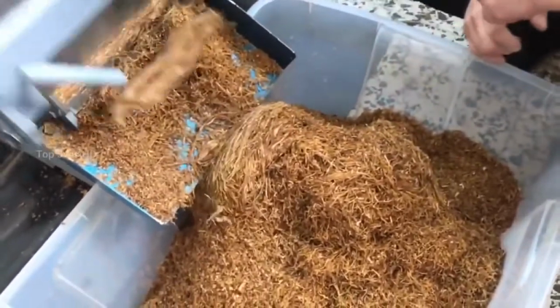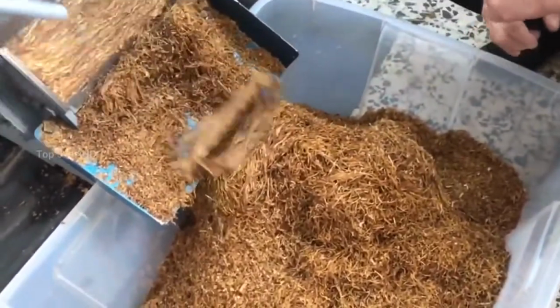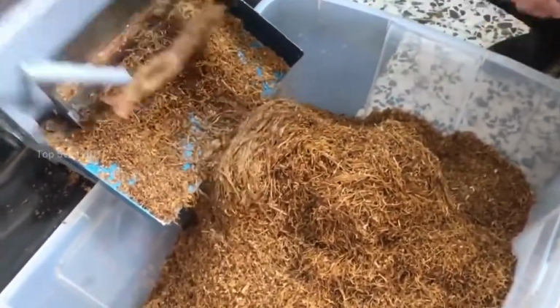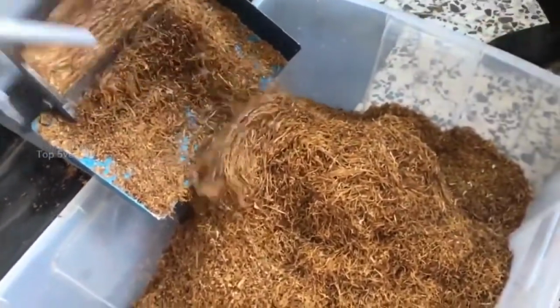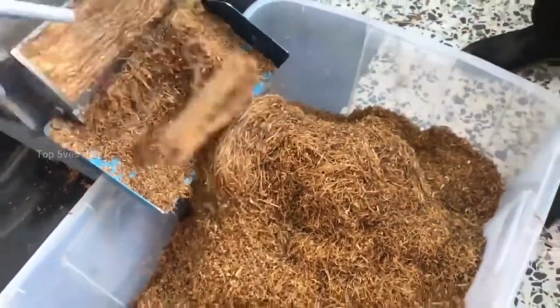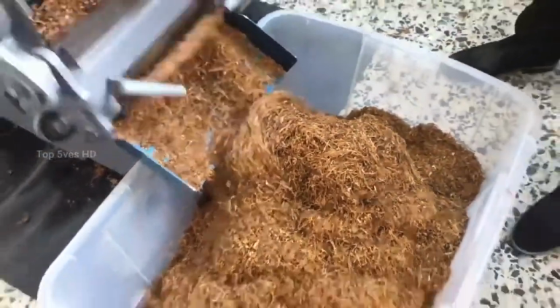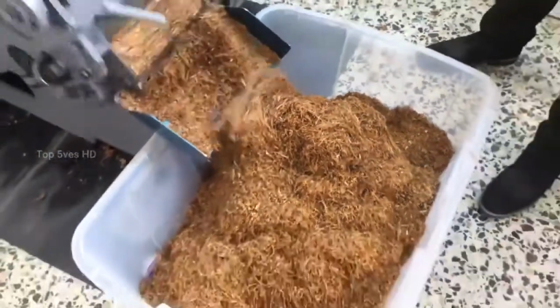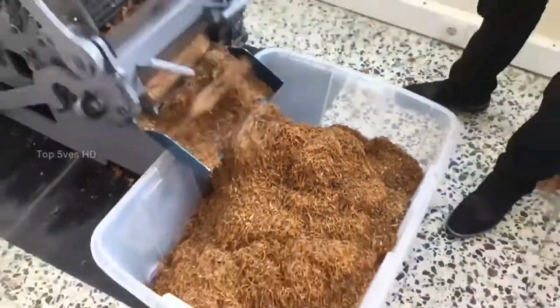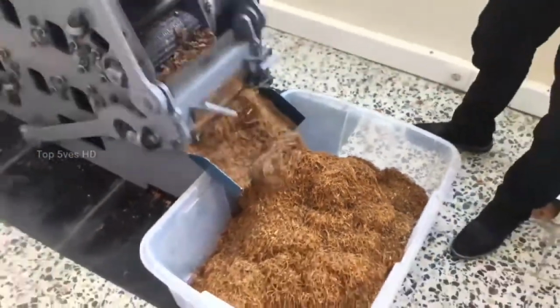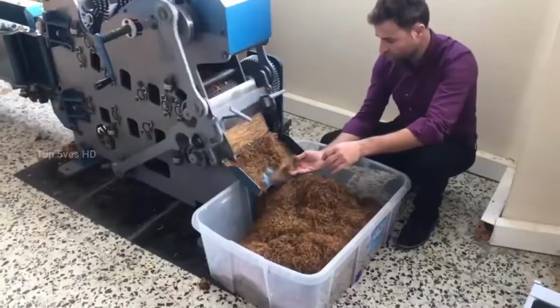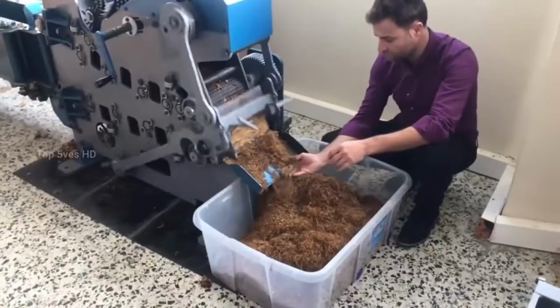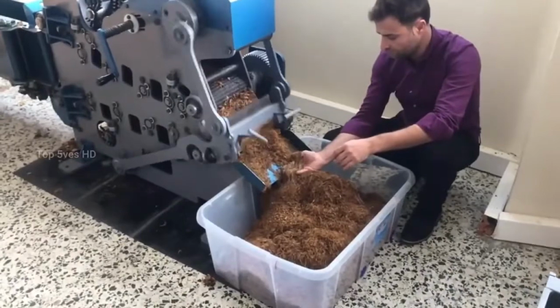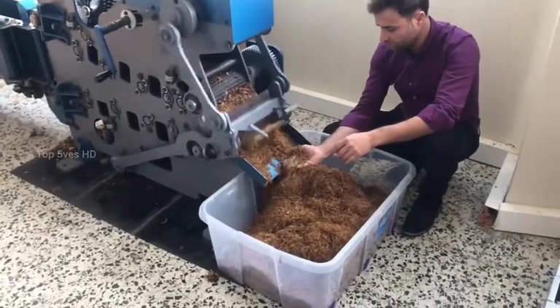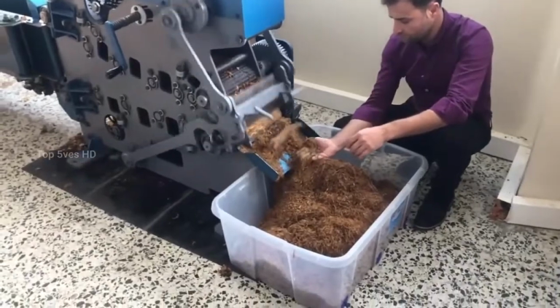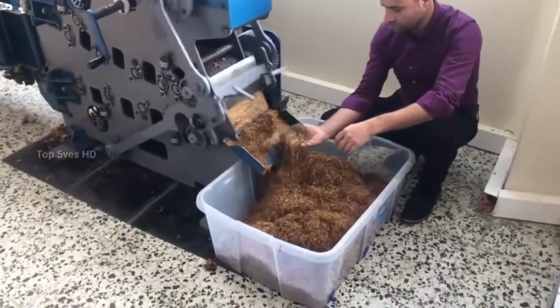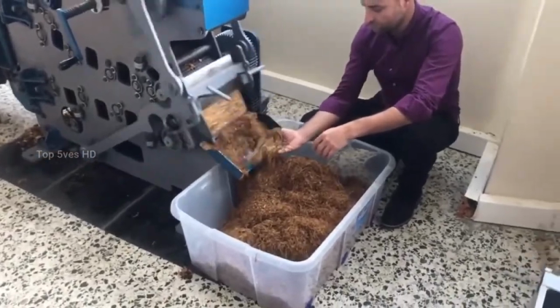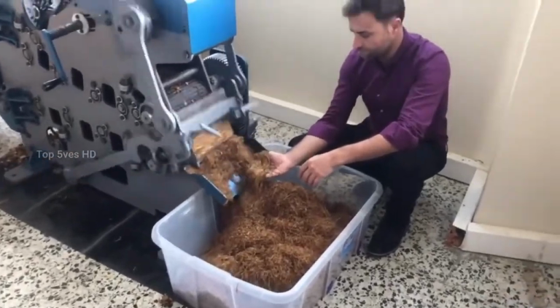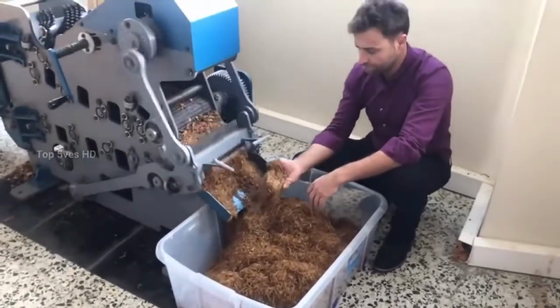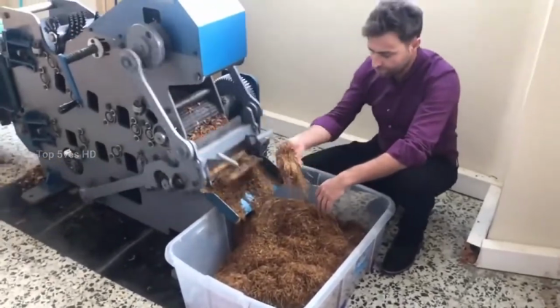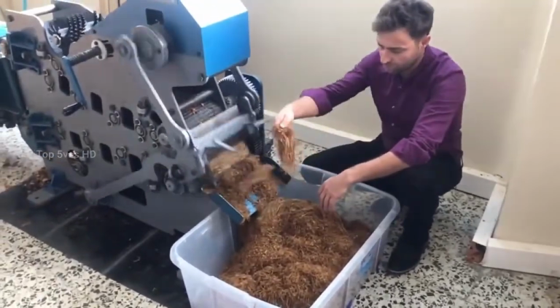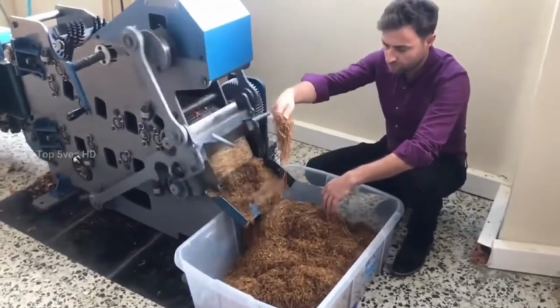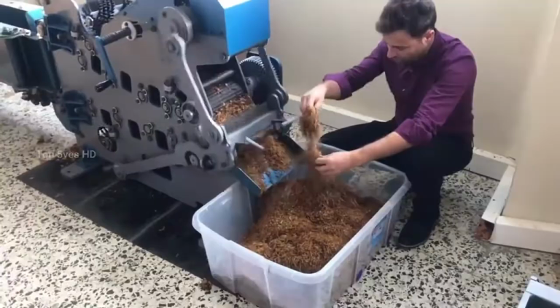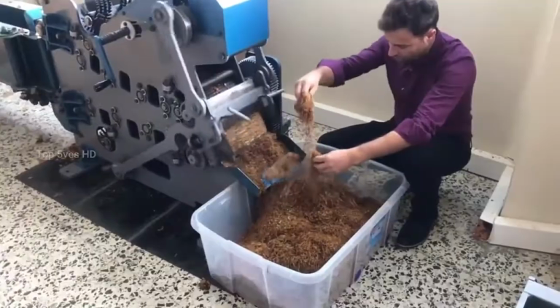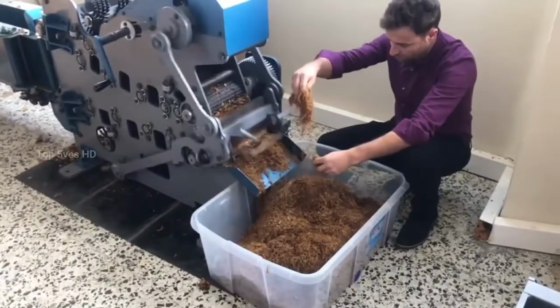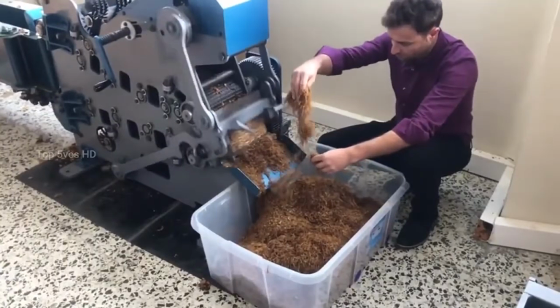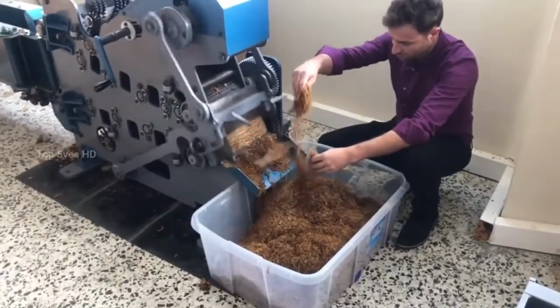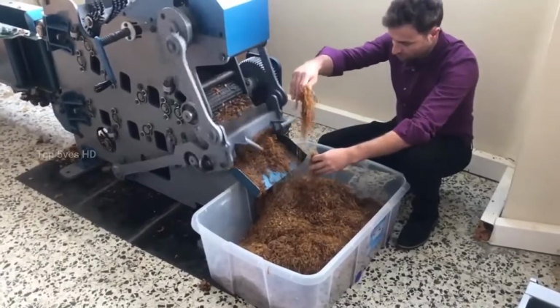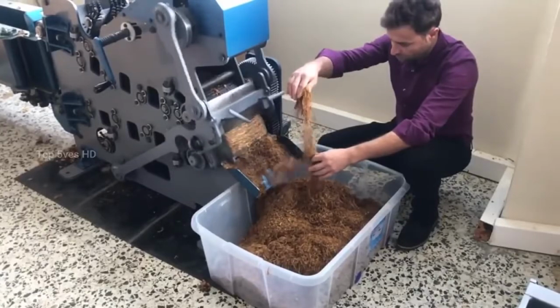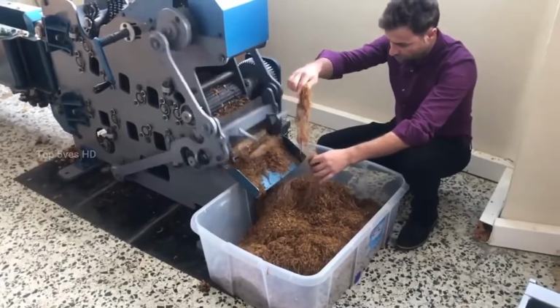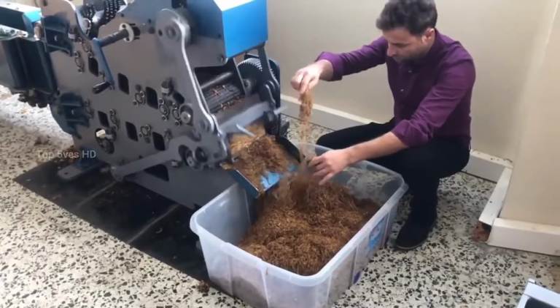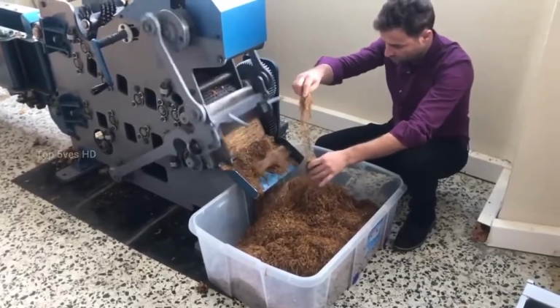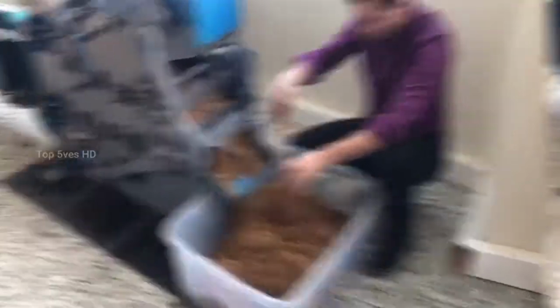slicing, conditioning, casing, cutting, drying, and top flavoring. Once this is done, the raw material is finally ready to be made into cigarettes.